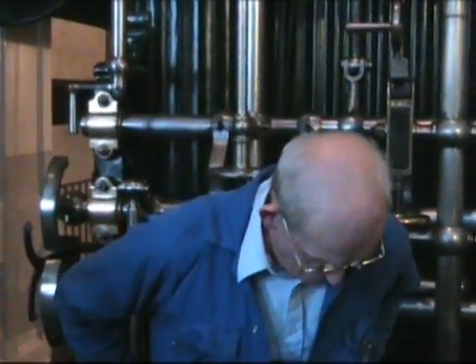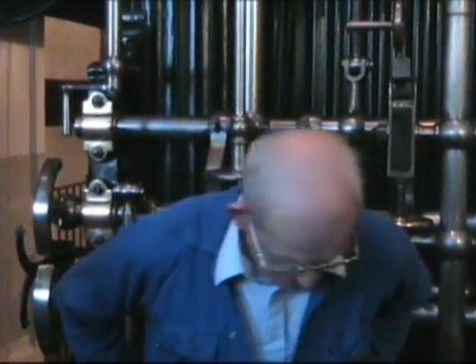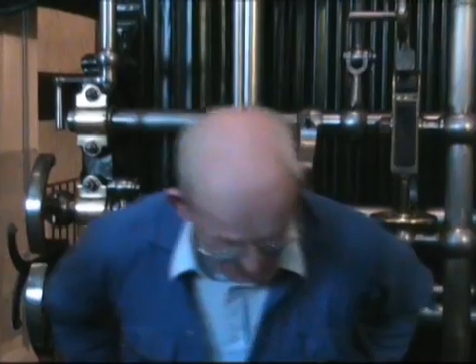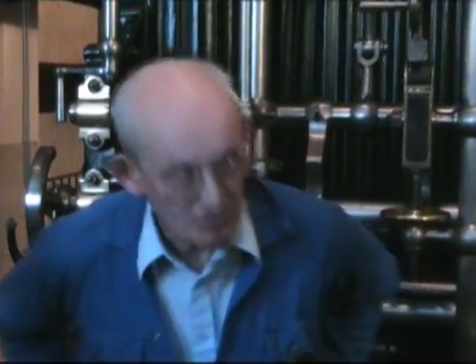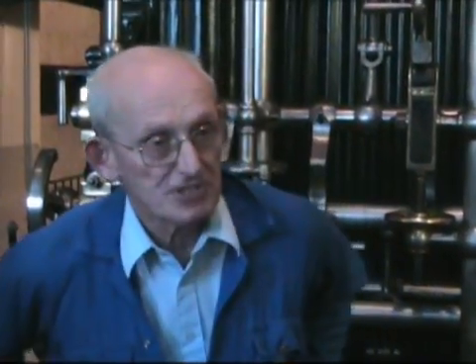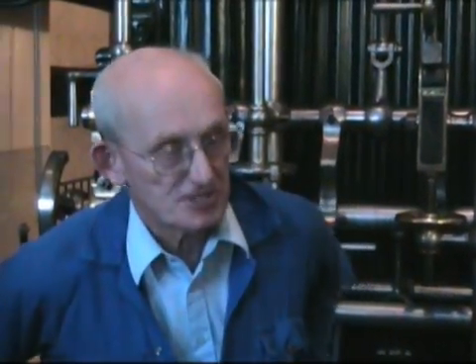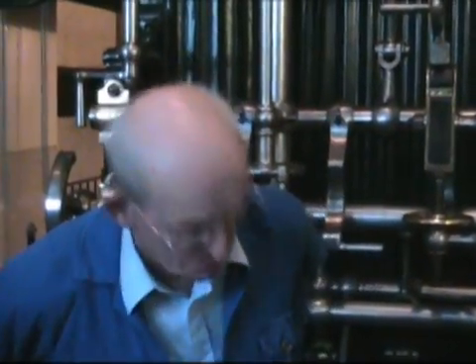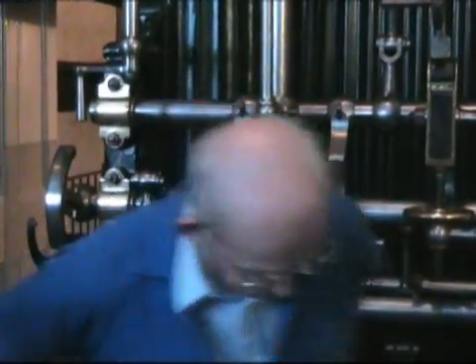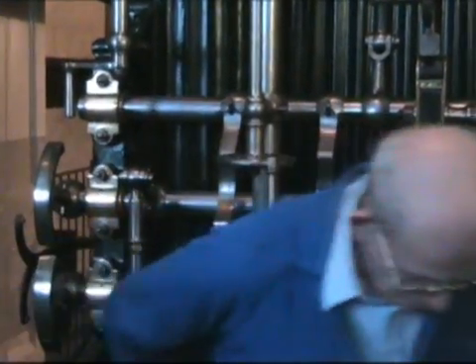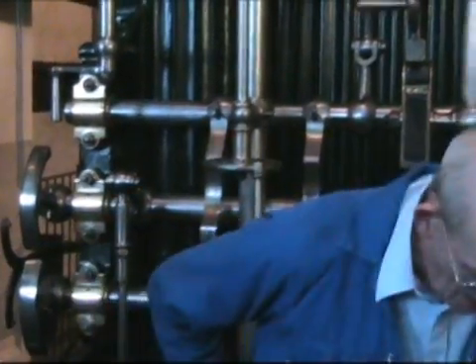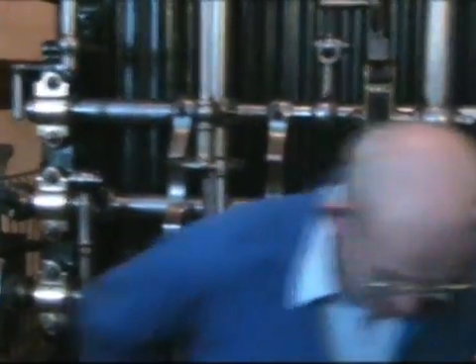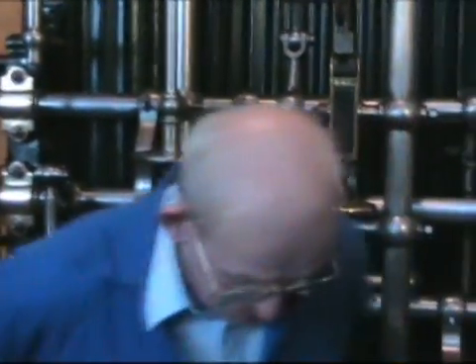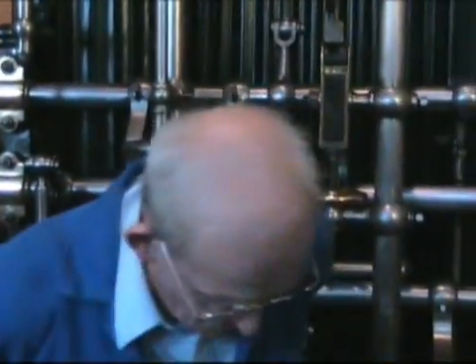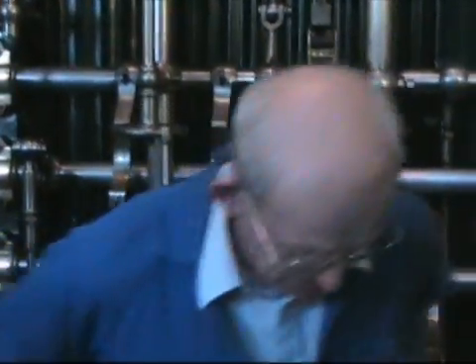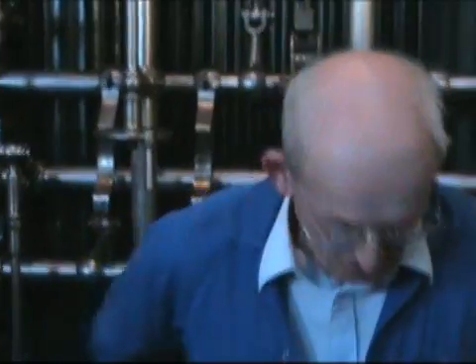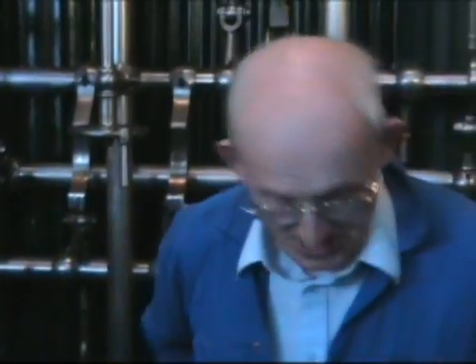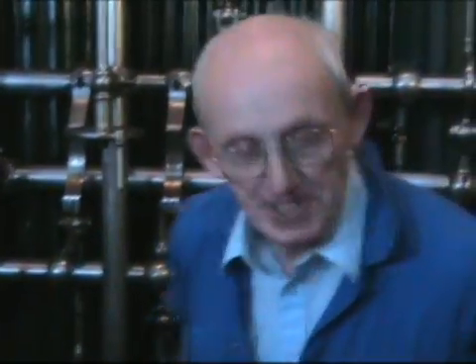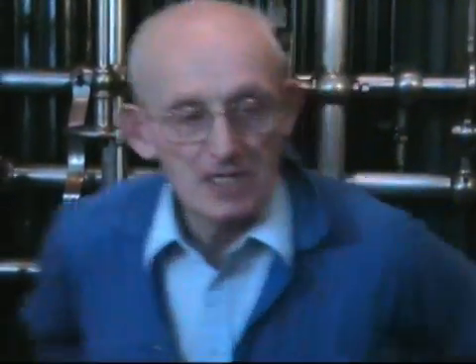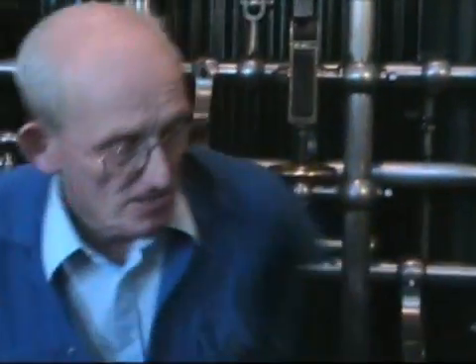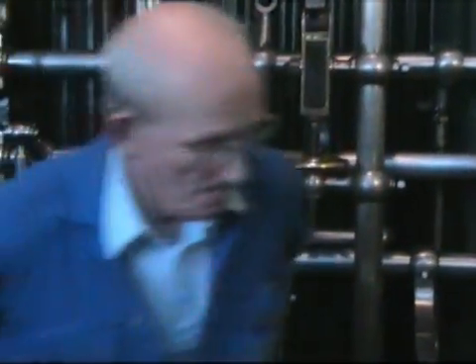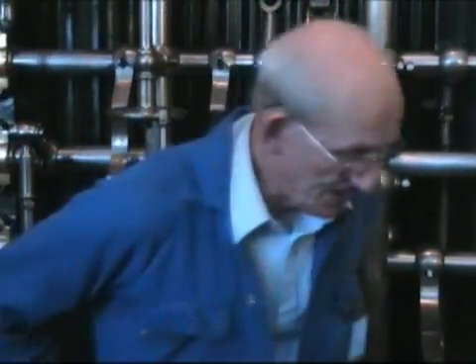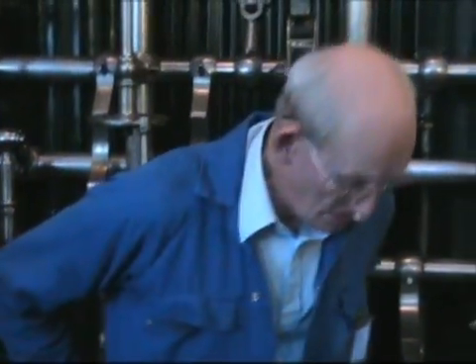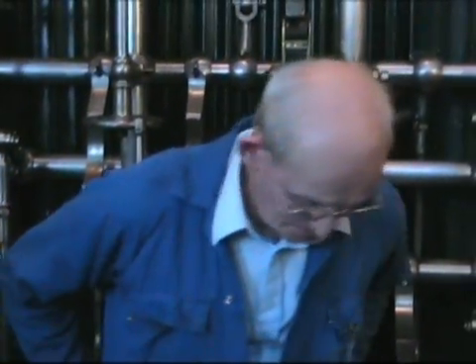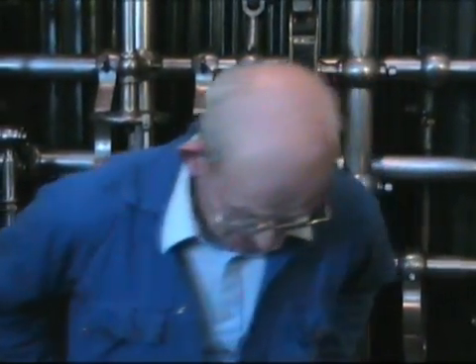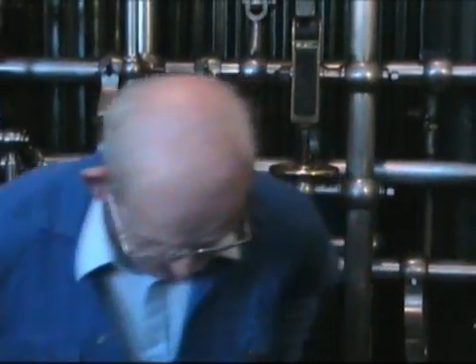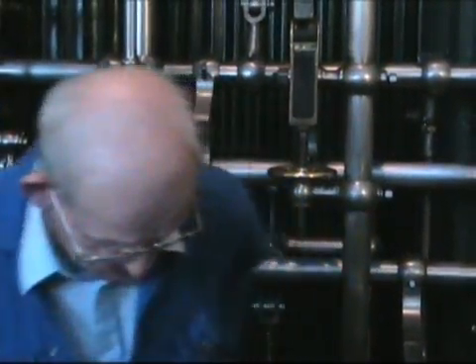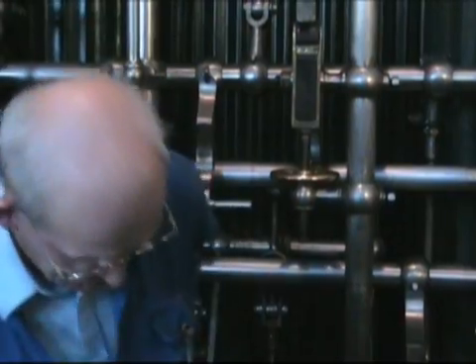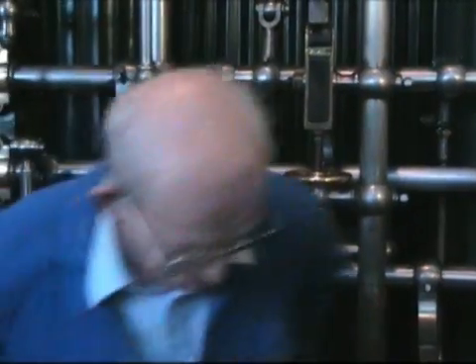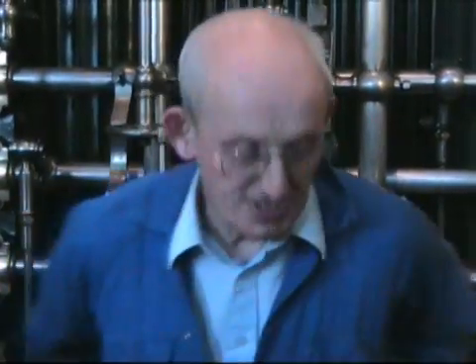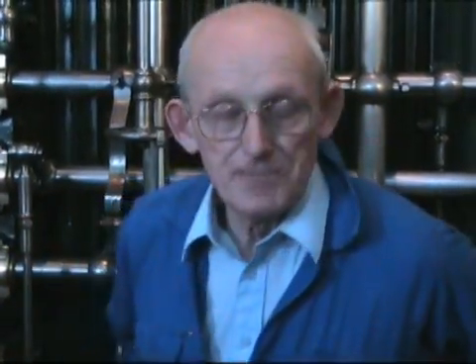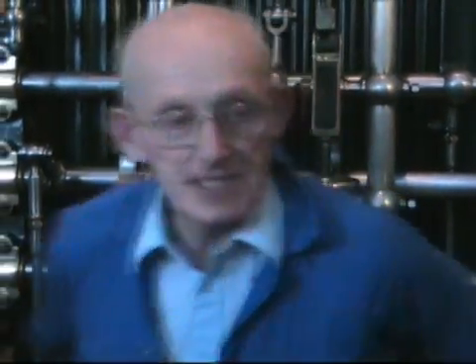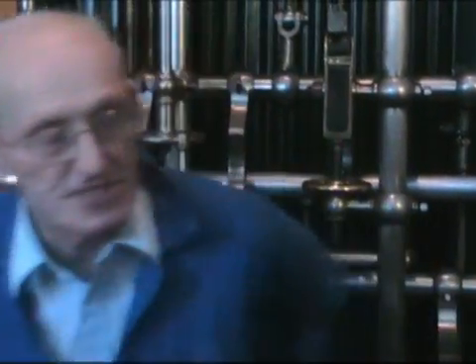In those early days, of course, it was a low pressure engine. And it went on quite successfully, pumping here. It was put here in 1838.